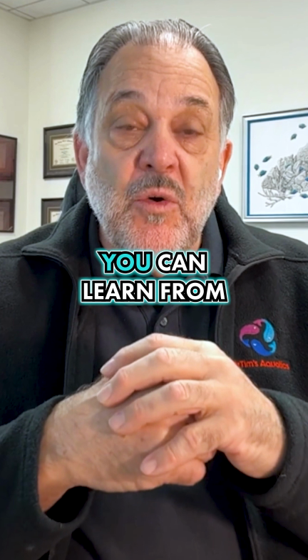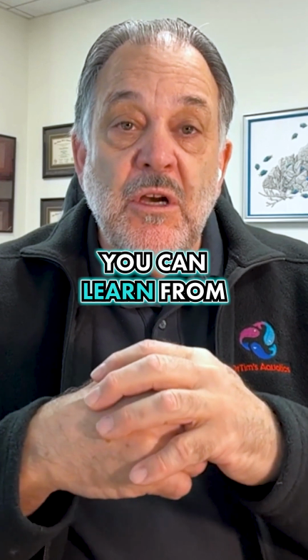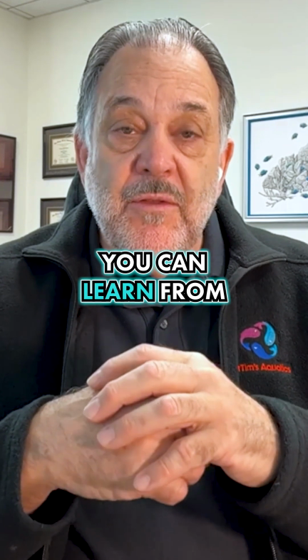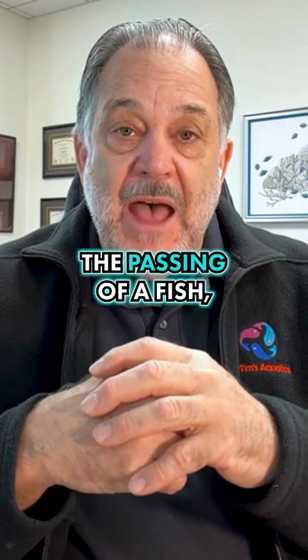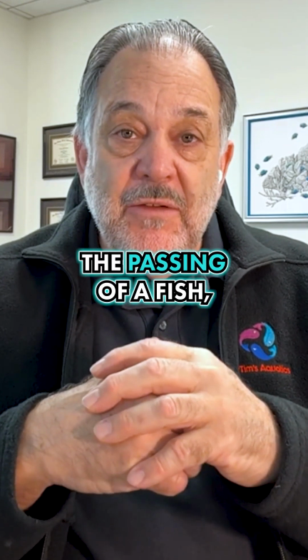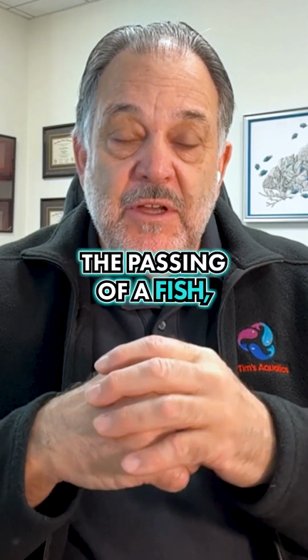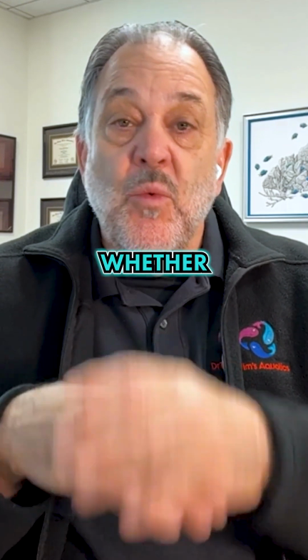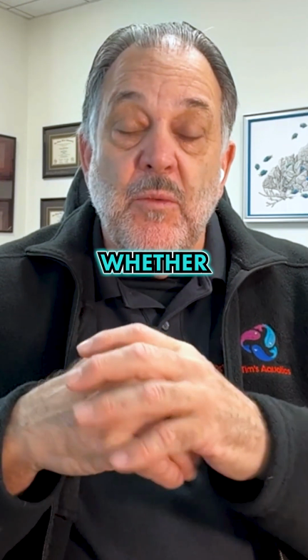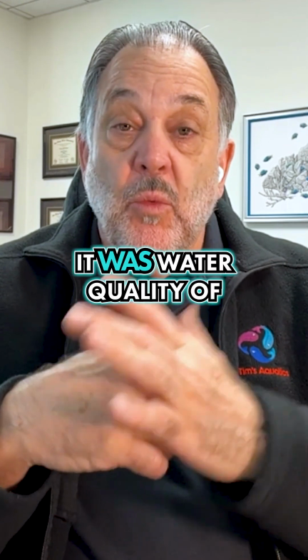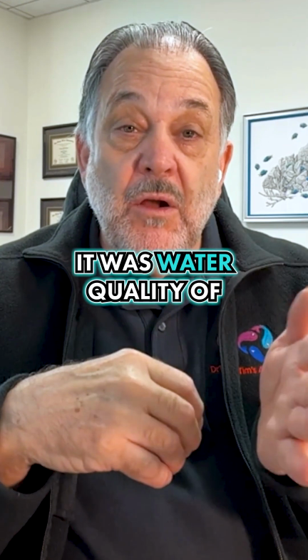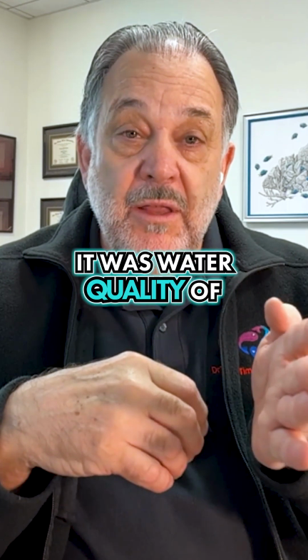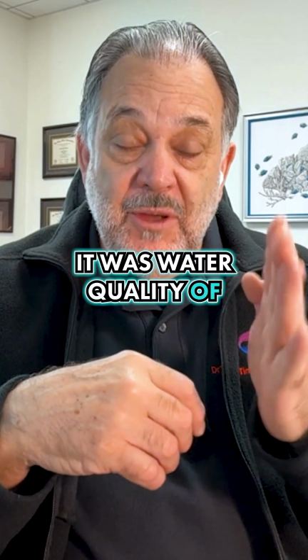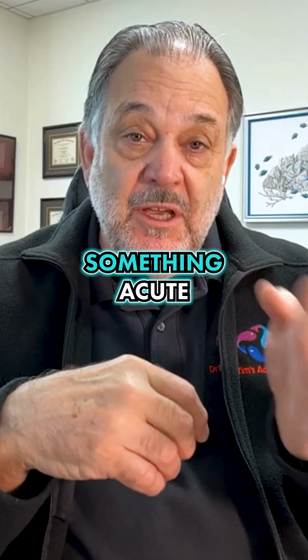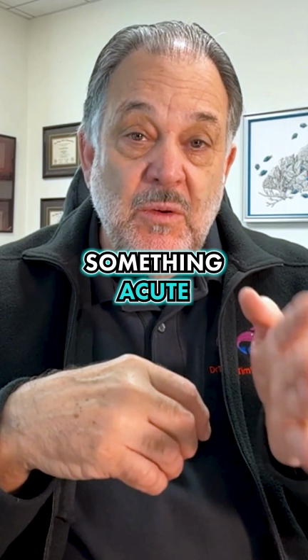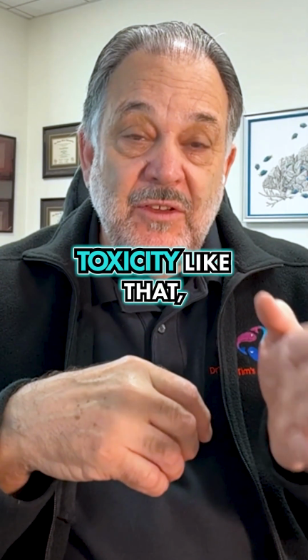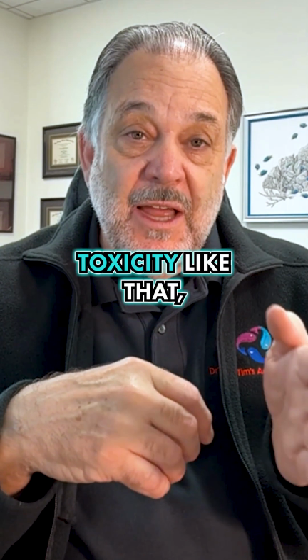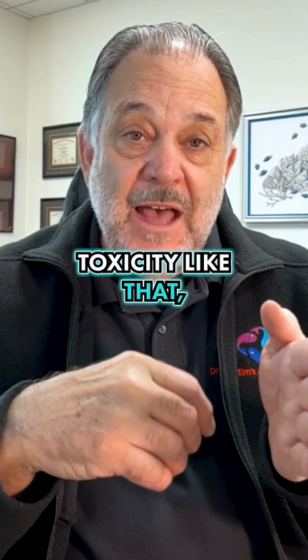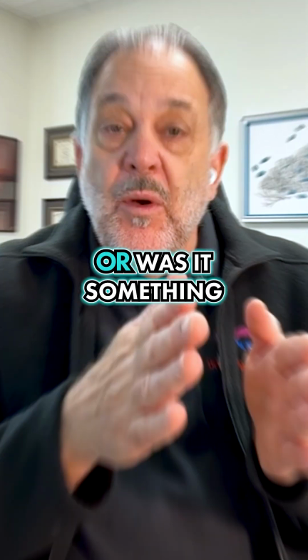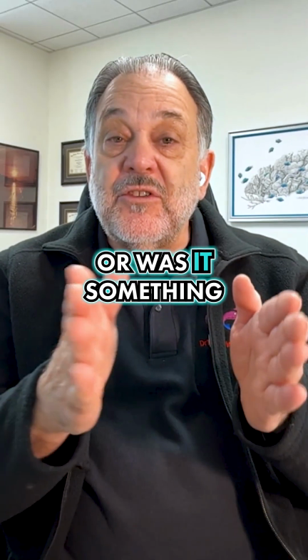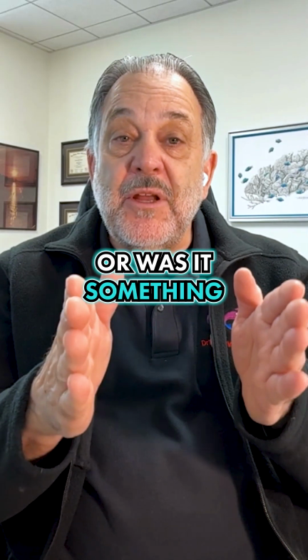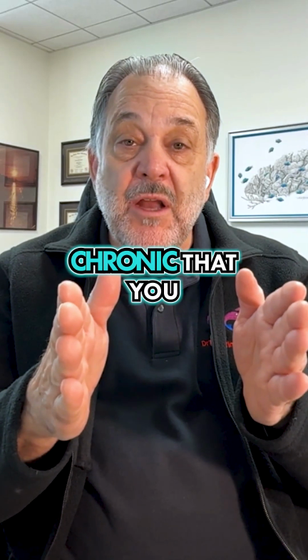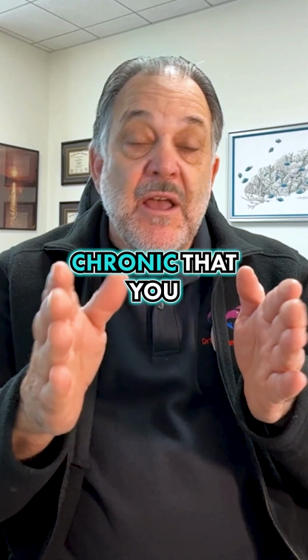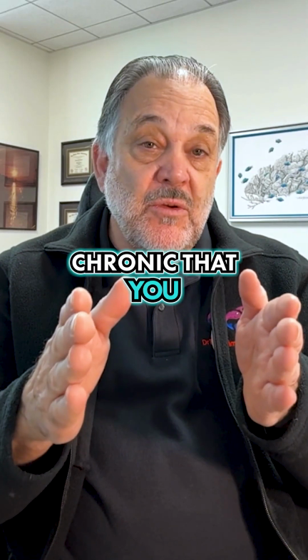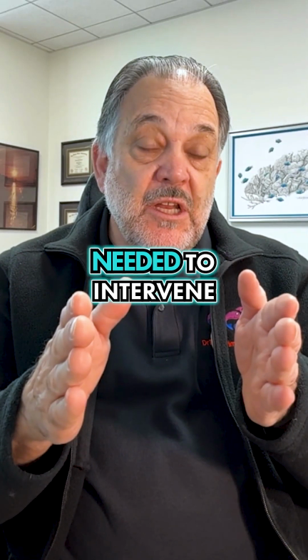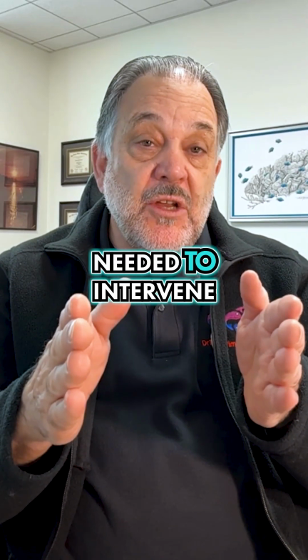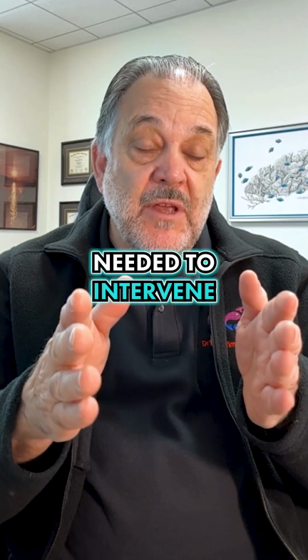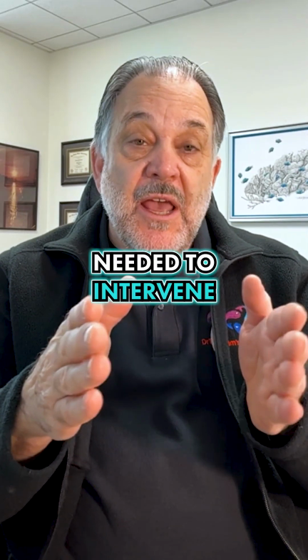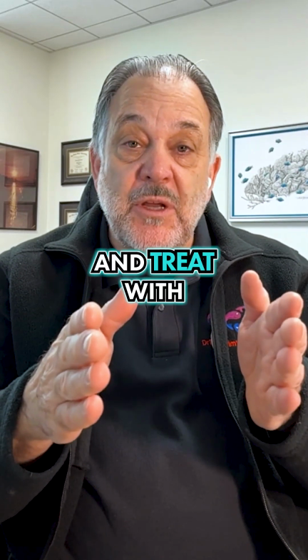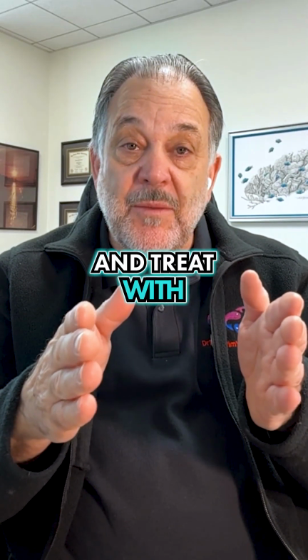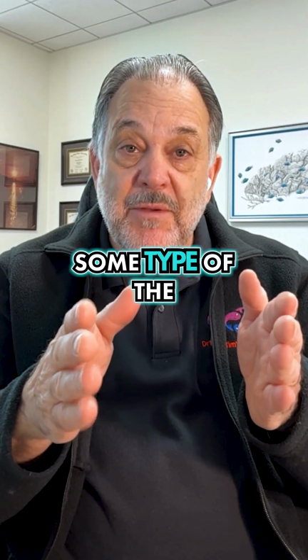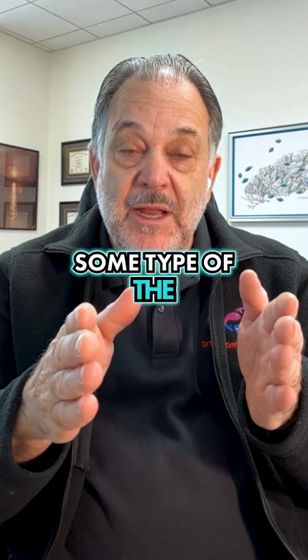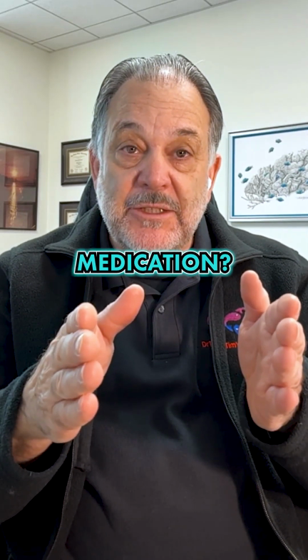So you can learn from the passing of a fish, whether it was water quality of something acute, toxicity like that, or was it something chronic that you needed to intervene and treat with some type of a medication?